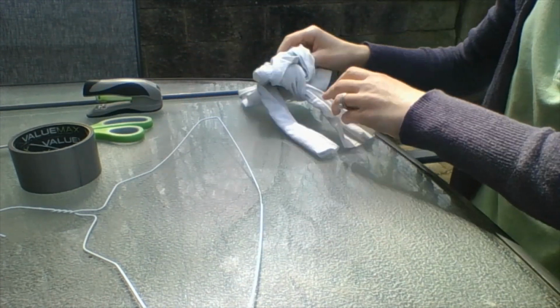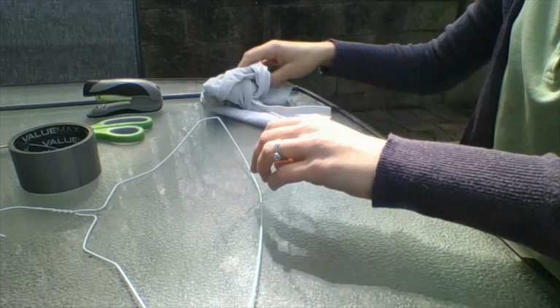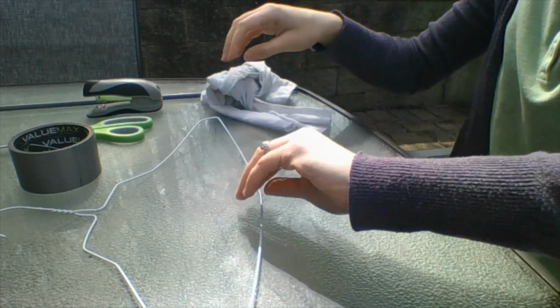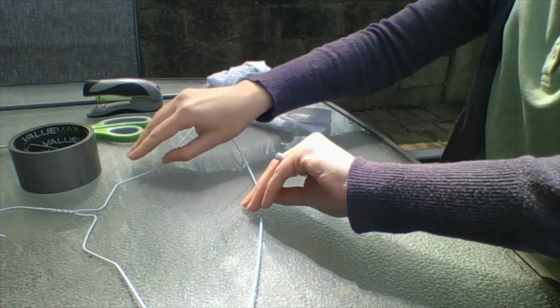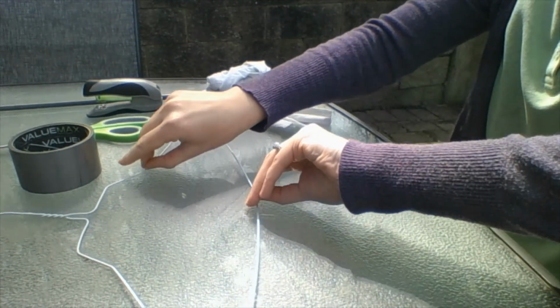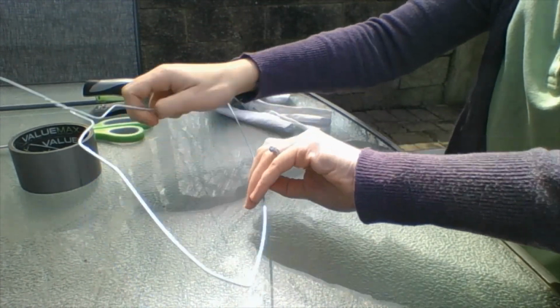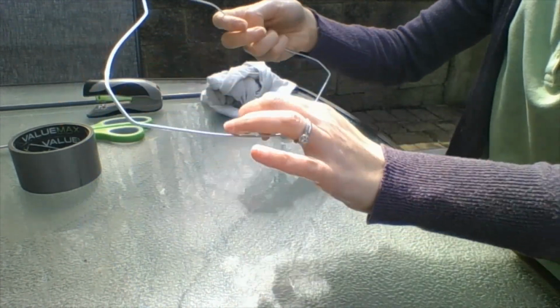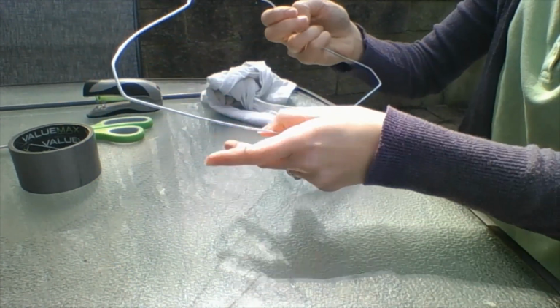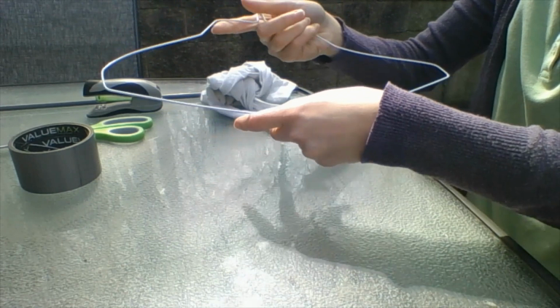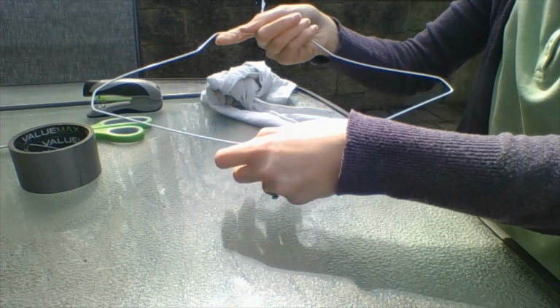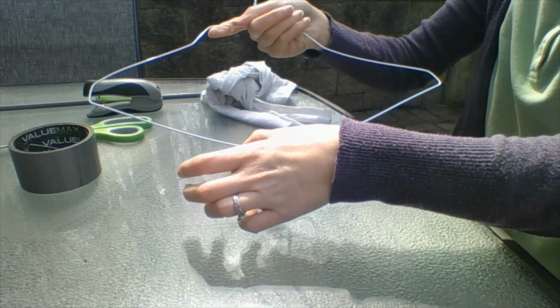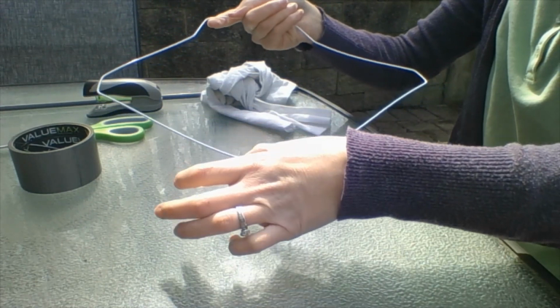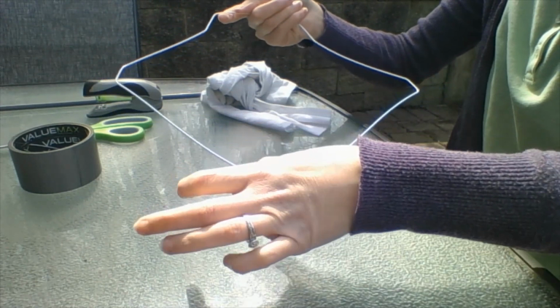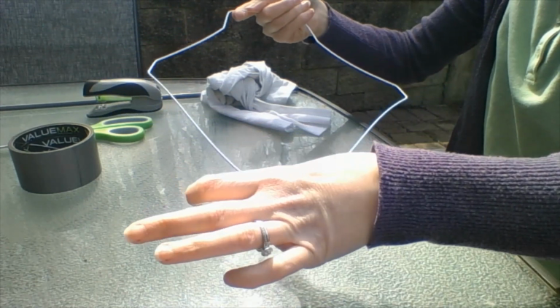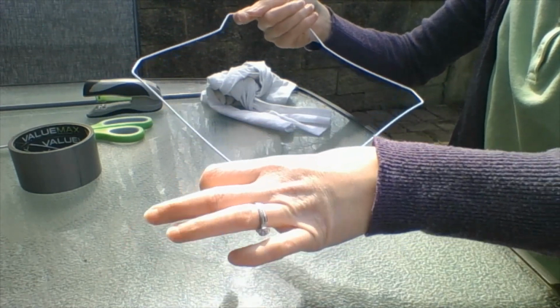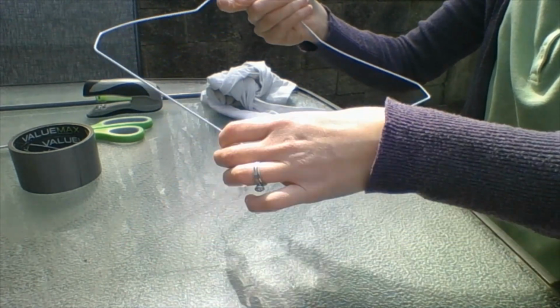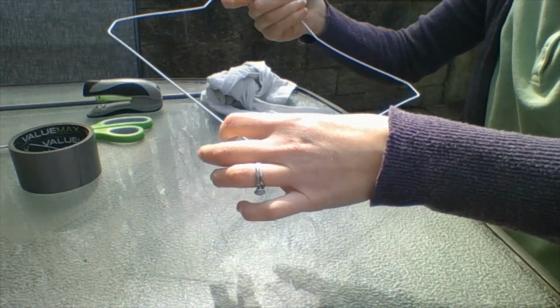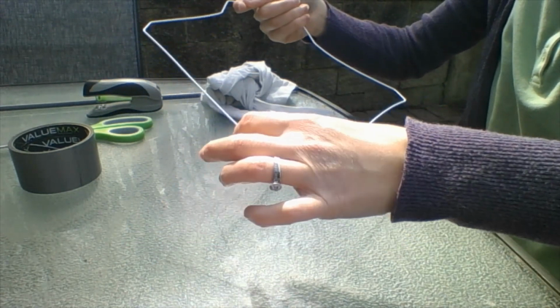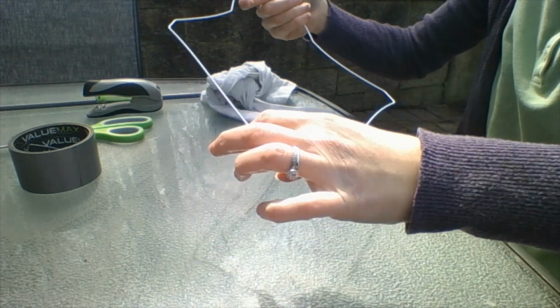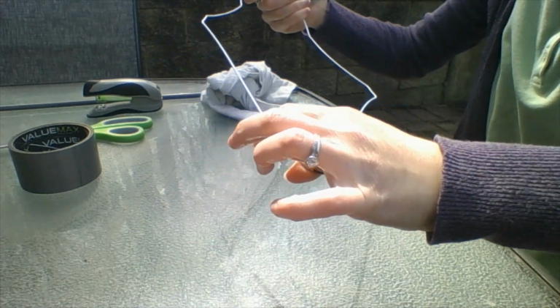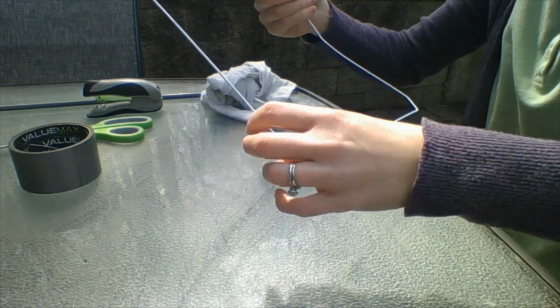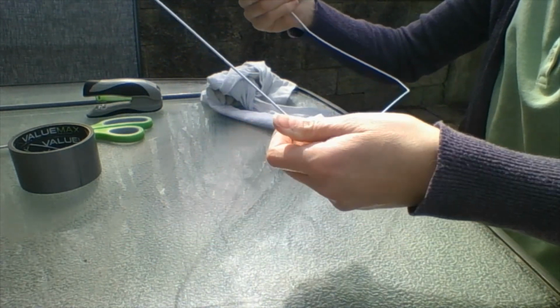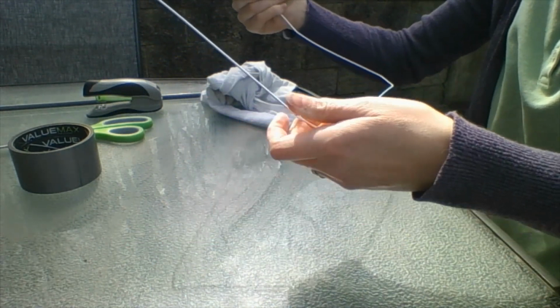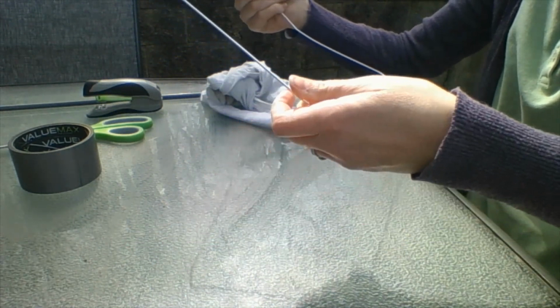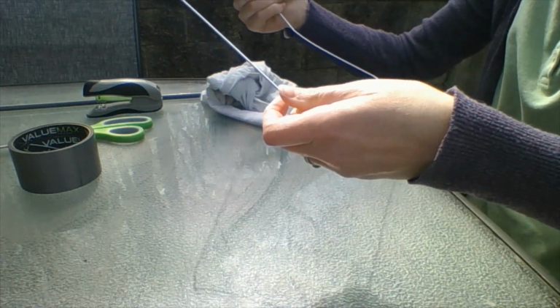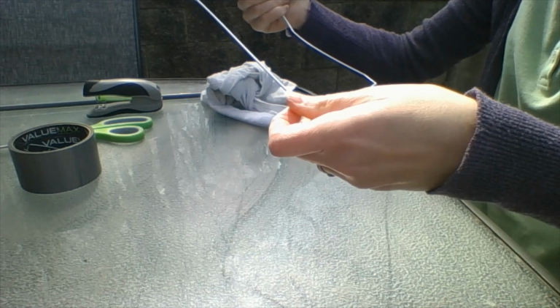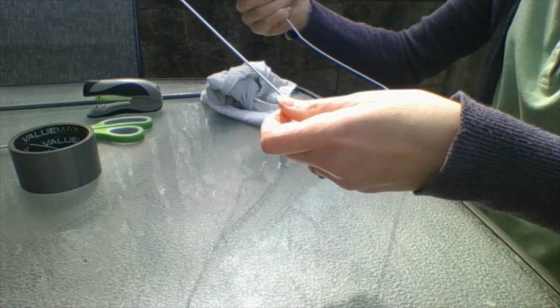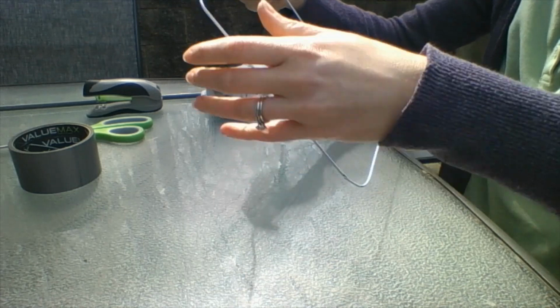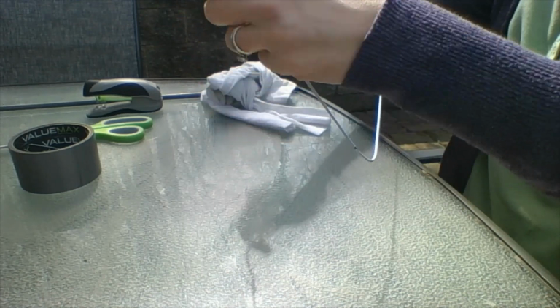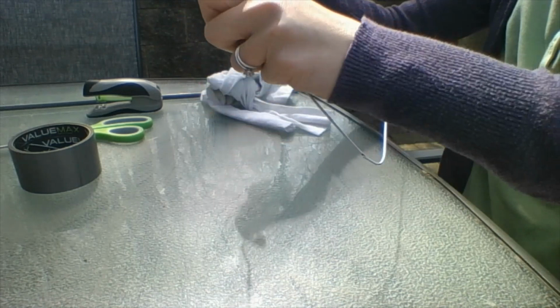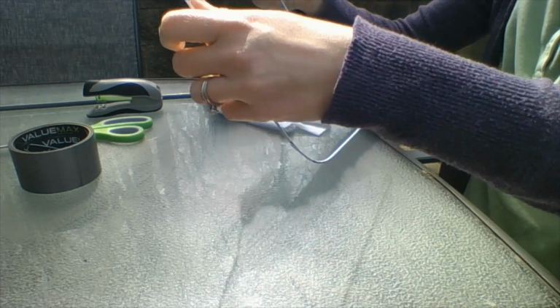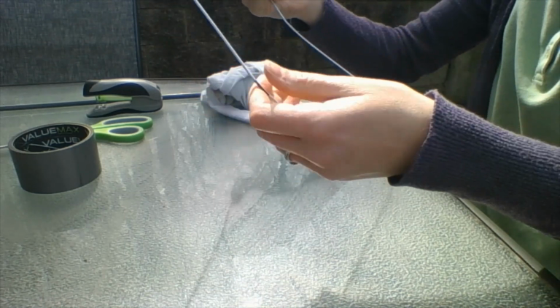Next, take your hanger and pull it into a diamond shape. Just pull down on that center bar to create a little bit of a diamond.